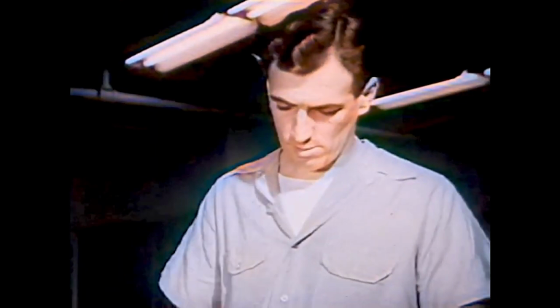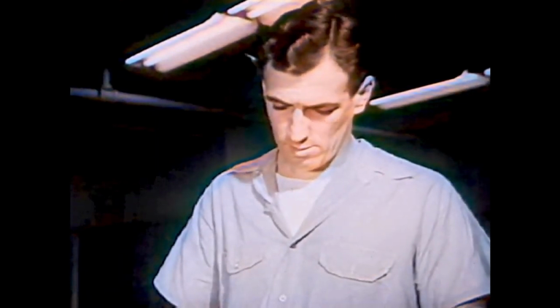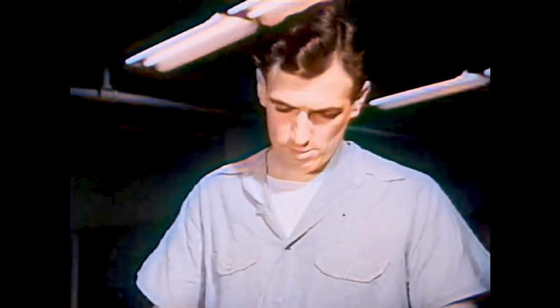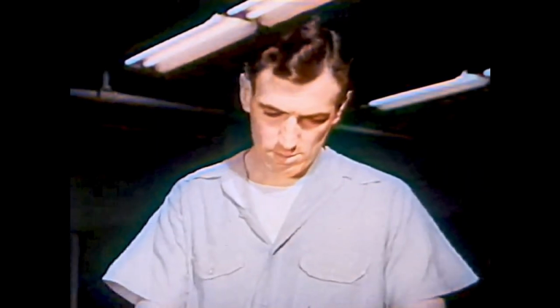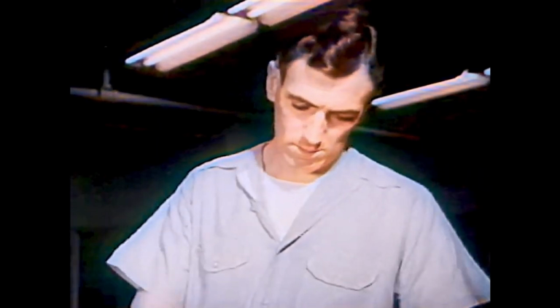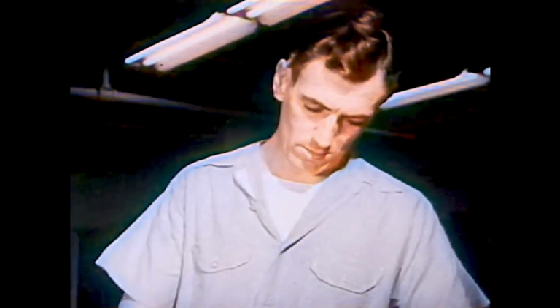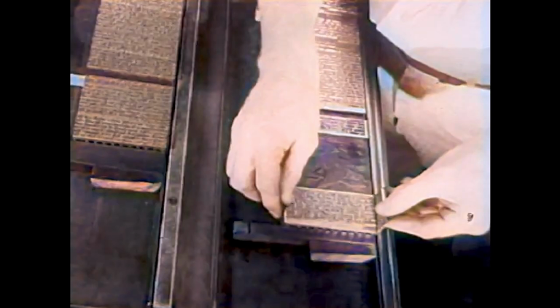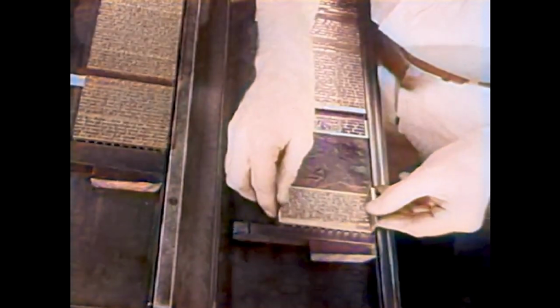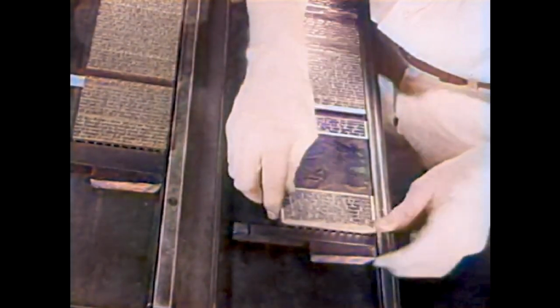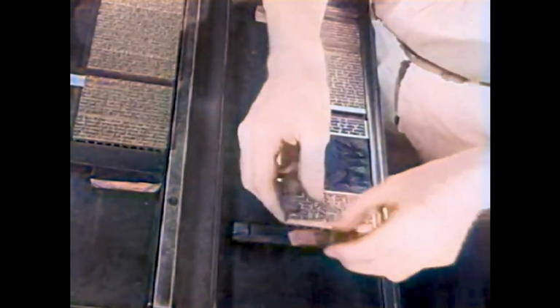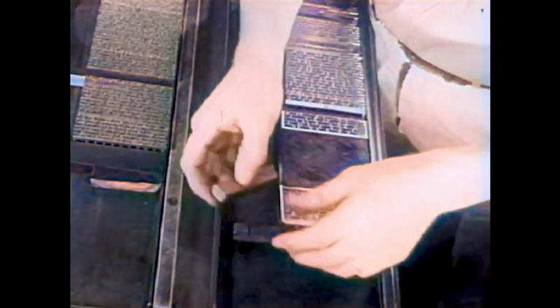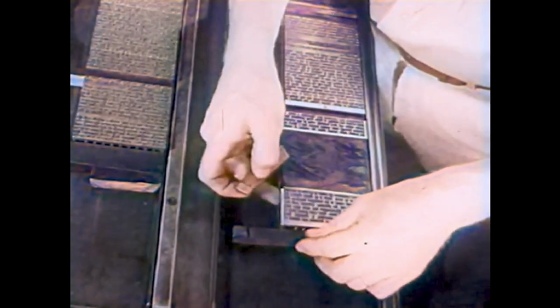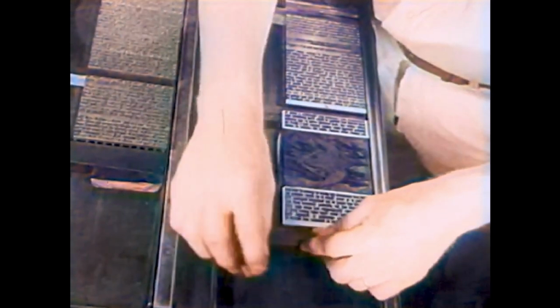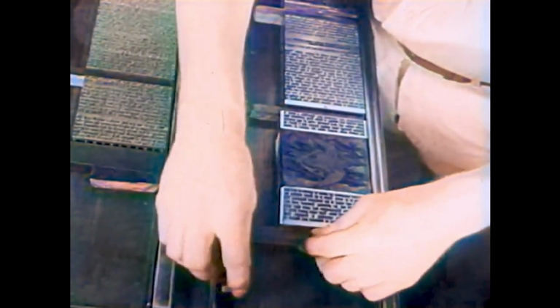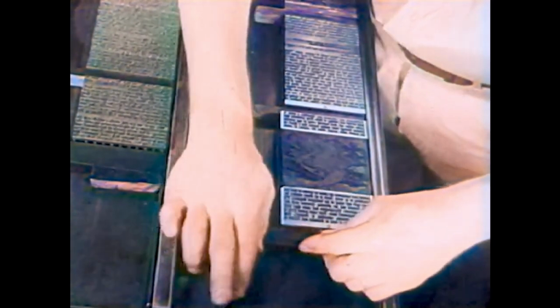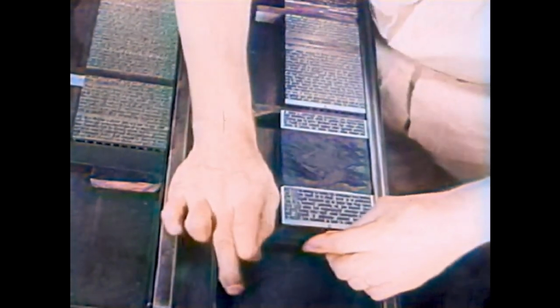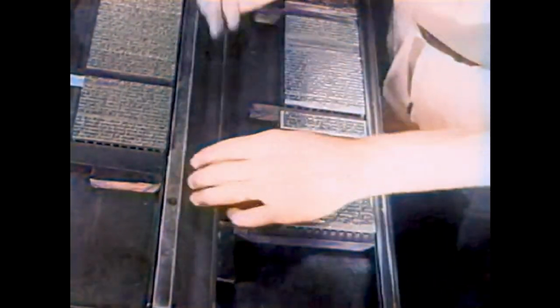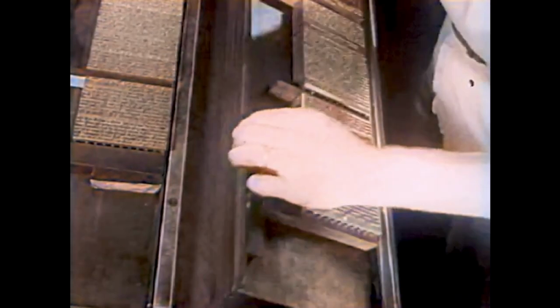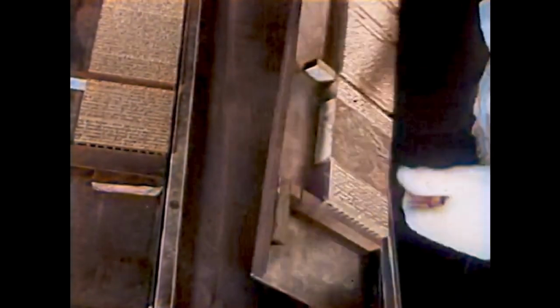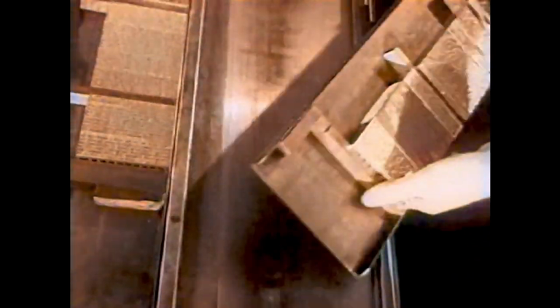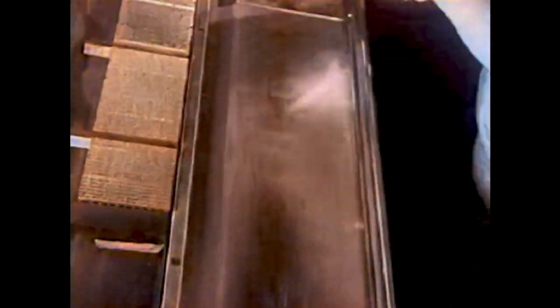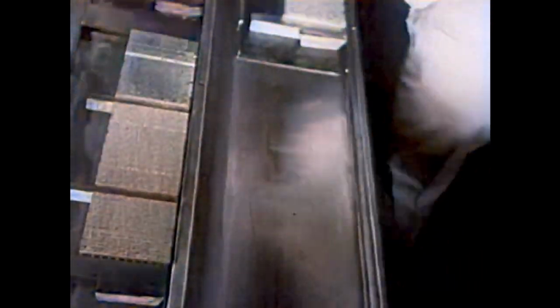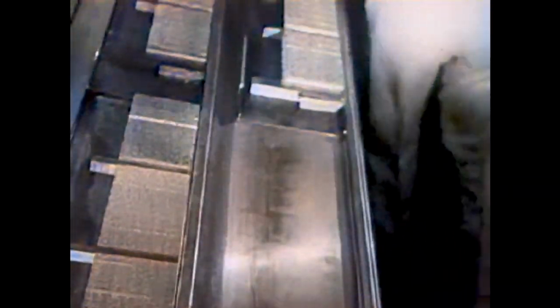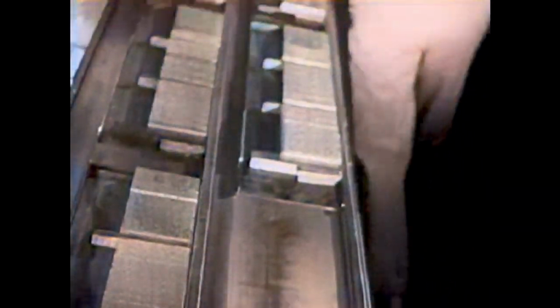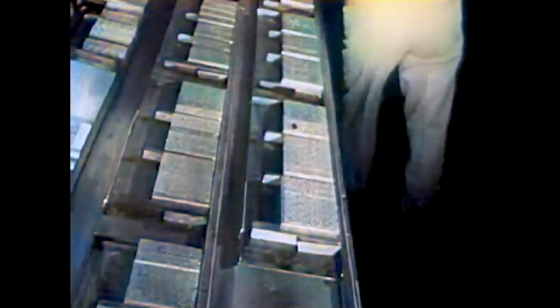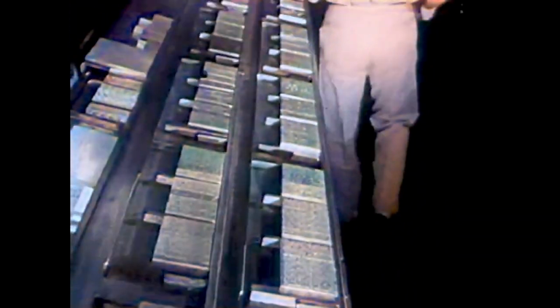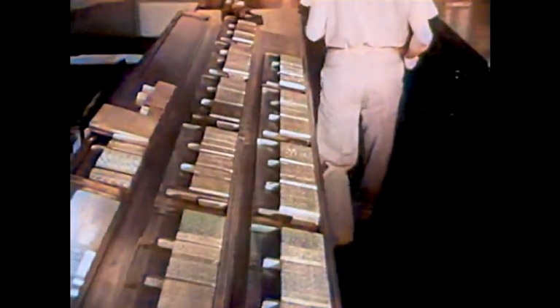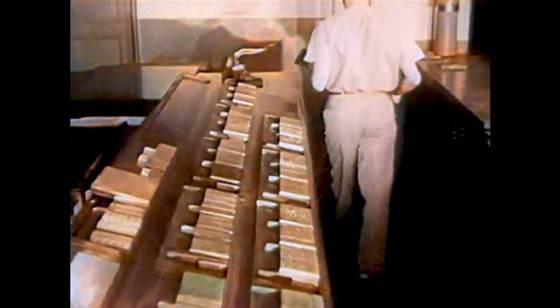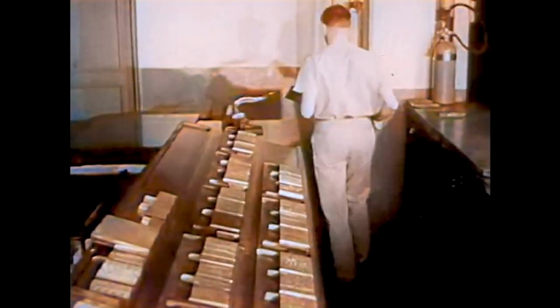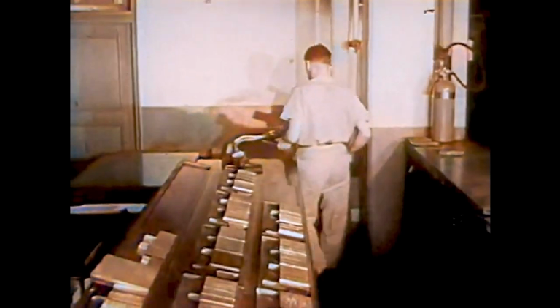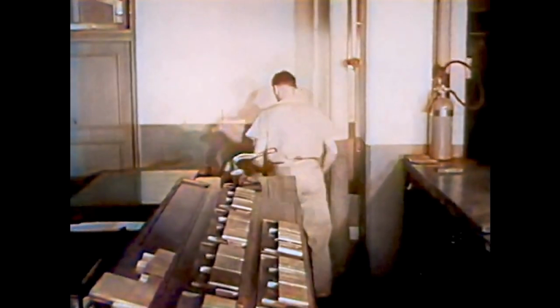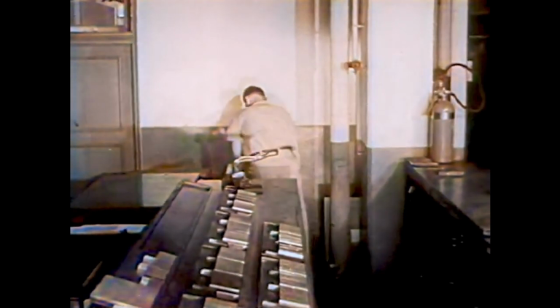The composer then goes to the next page. With a piece of wood, the composer marks the end of each page. When many pages like this are ready, a workman takes them to another part of the printing shop.